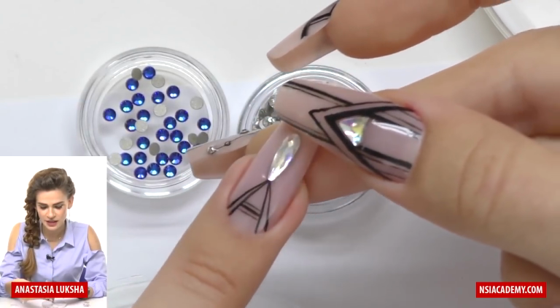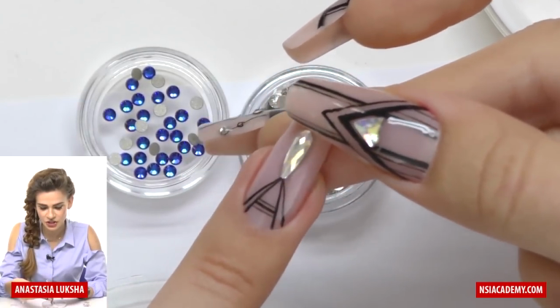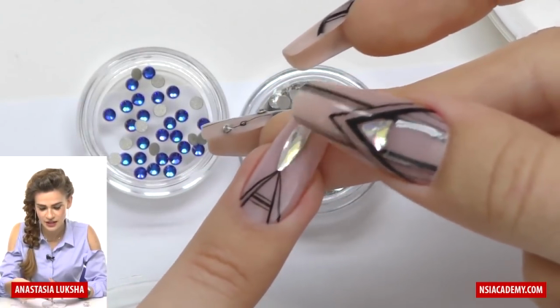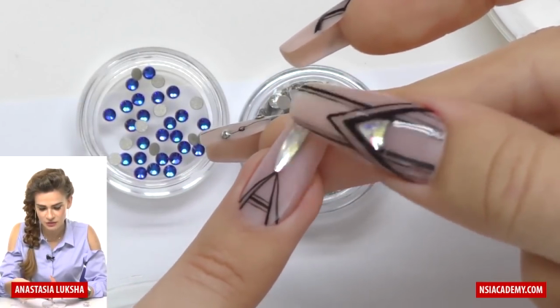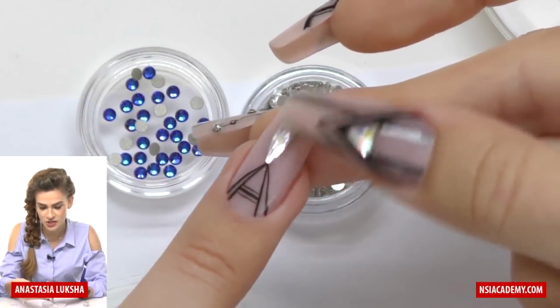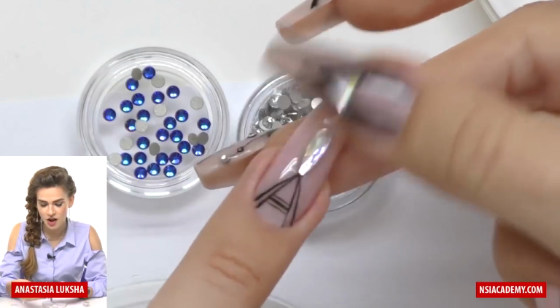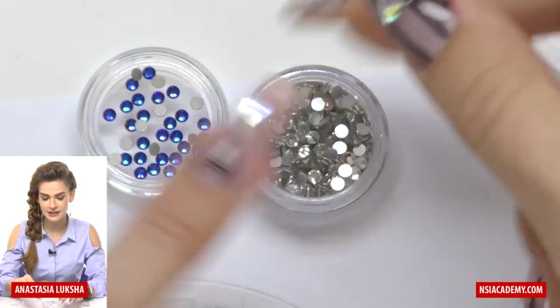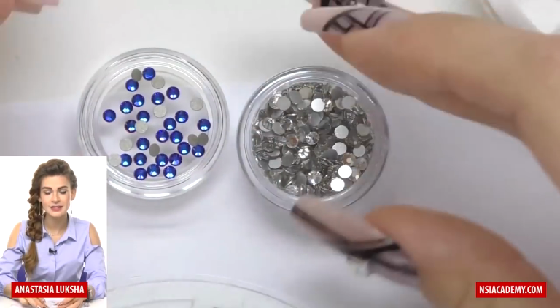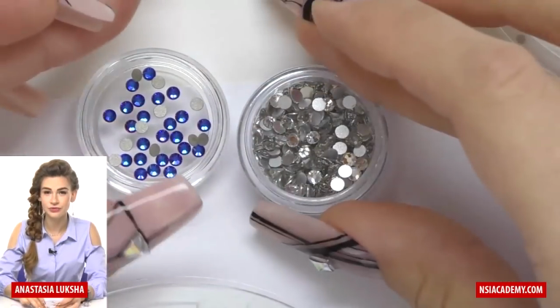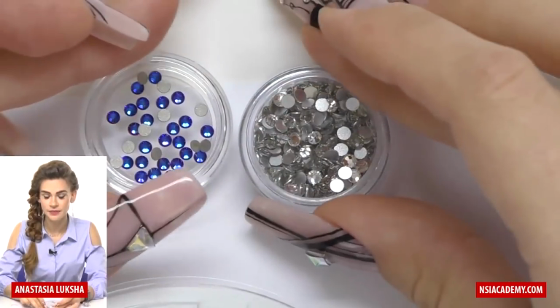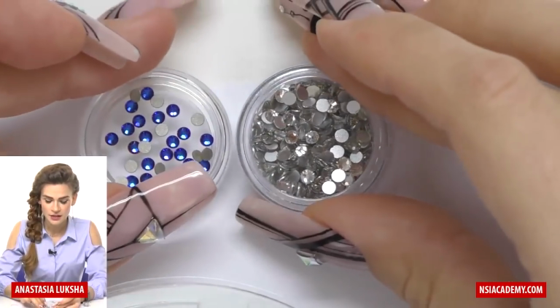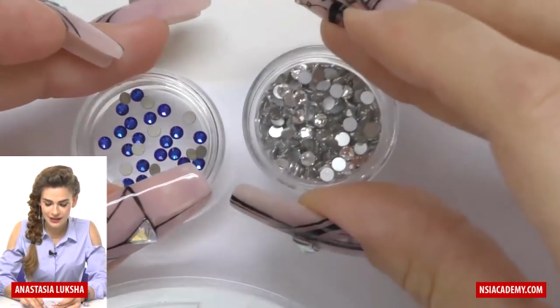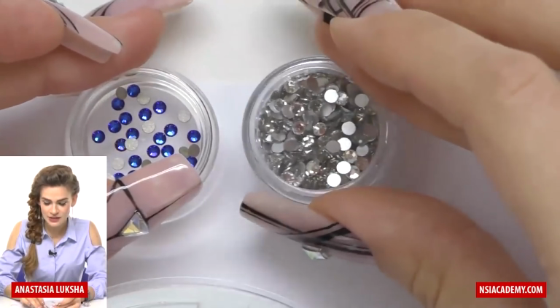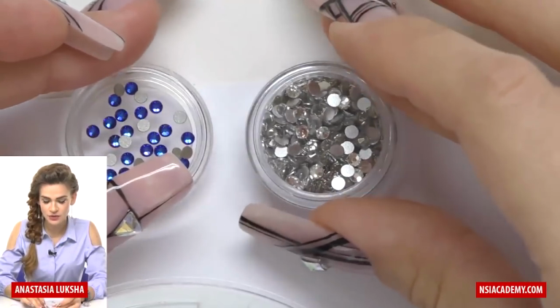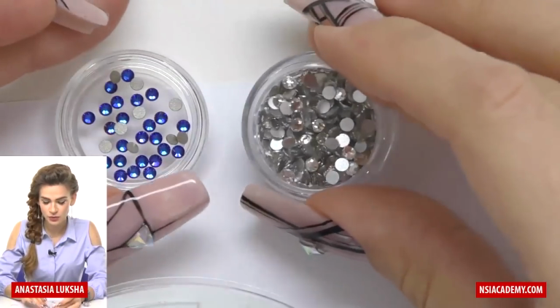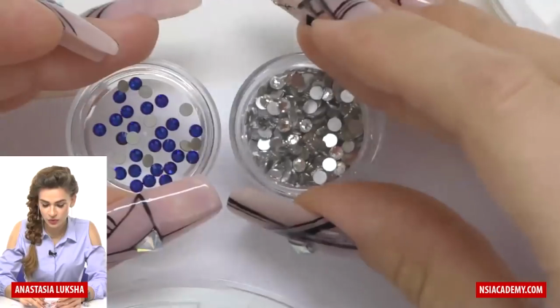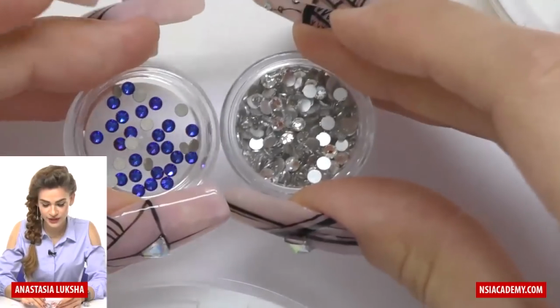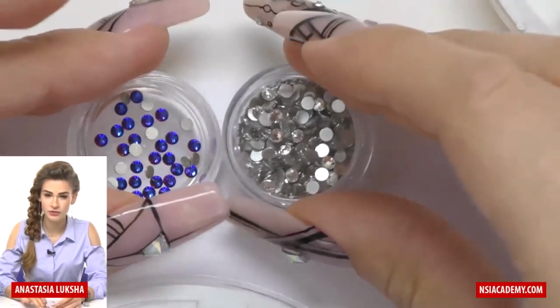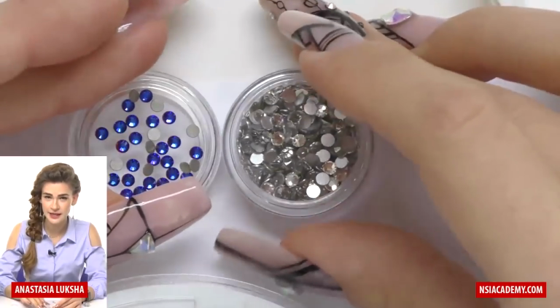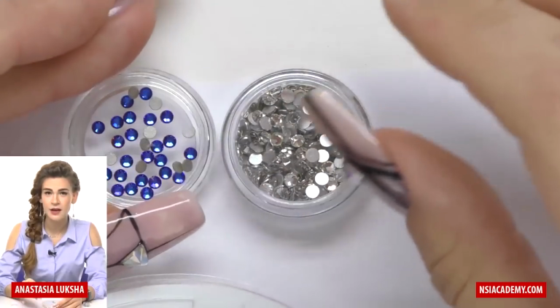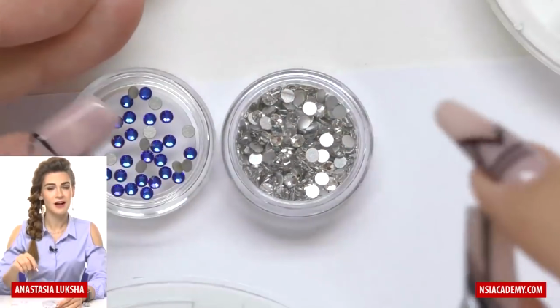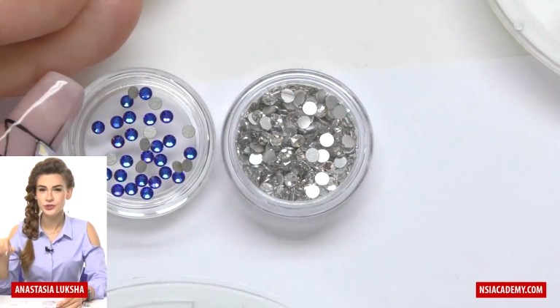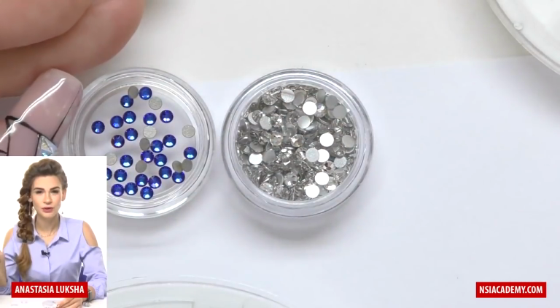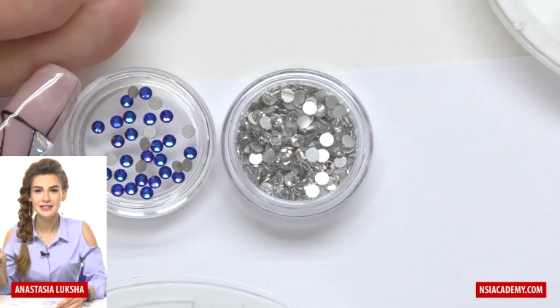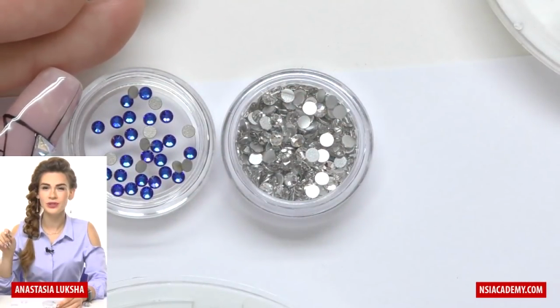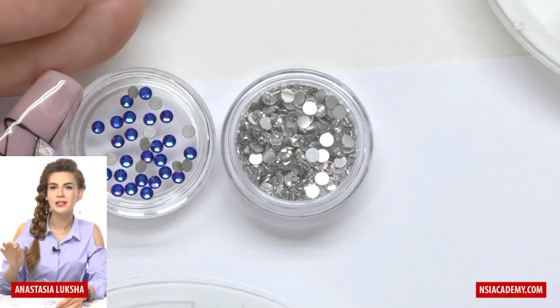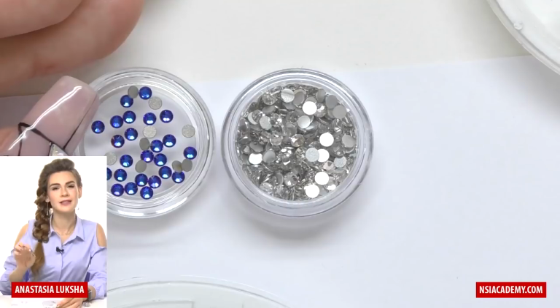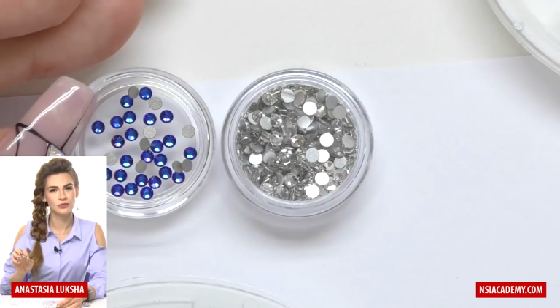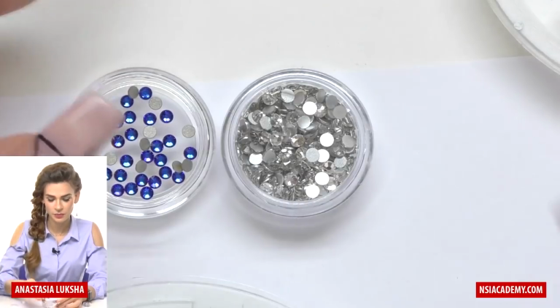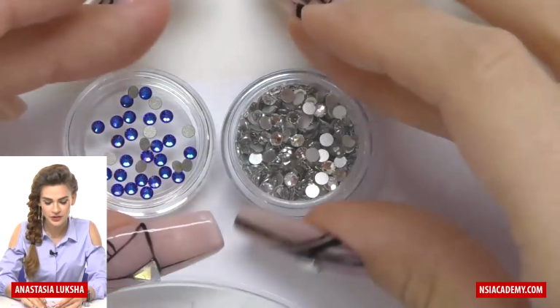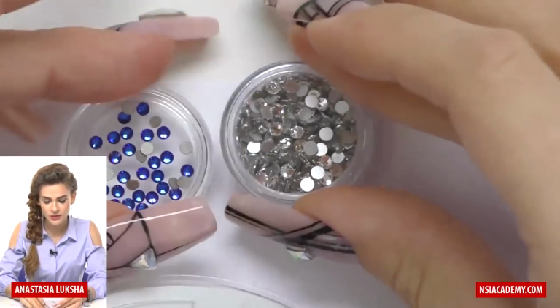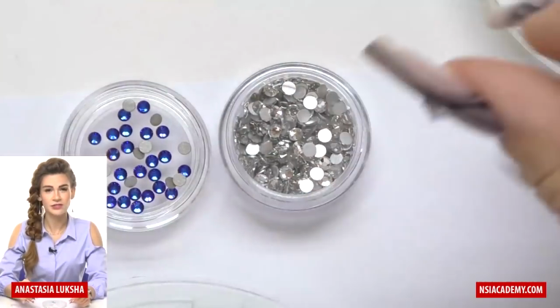It's not that shiny, it has some scratches on it — and that's the main difference. Glass rhinestones will look pretty on the first day, but after two to three weeks they will not look as good compared with Swarovski.